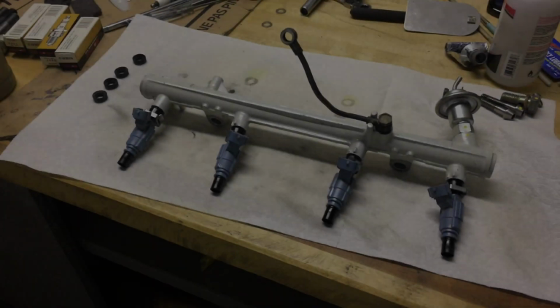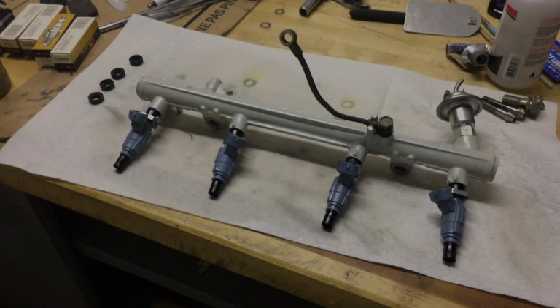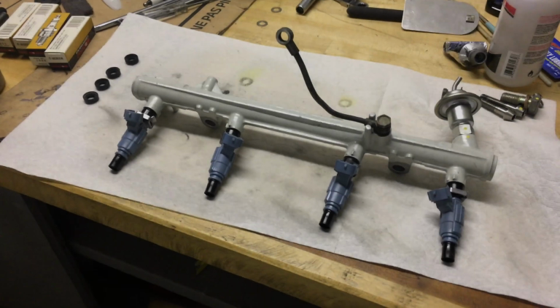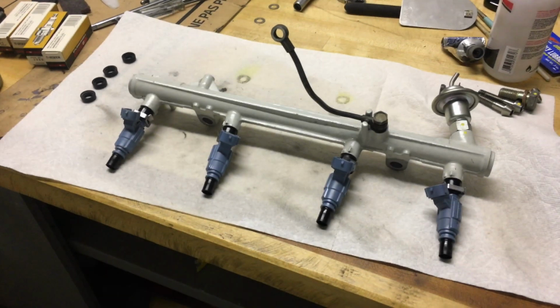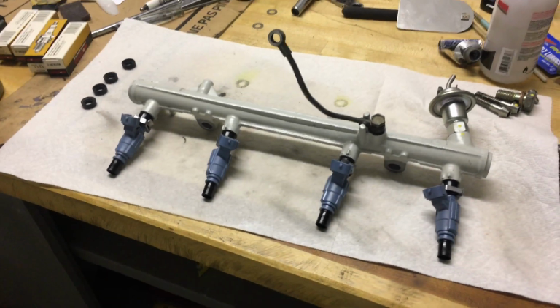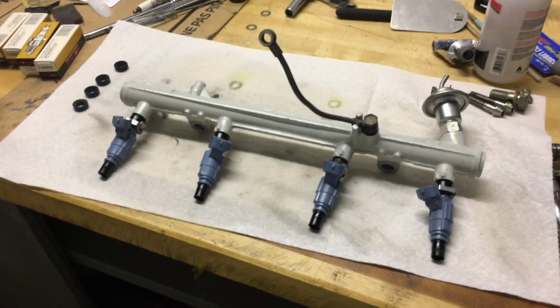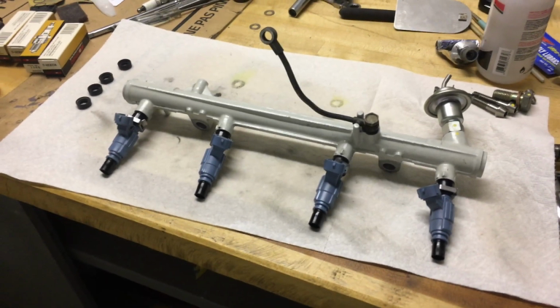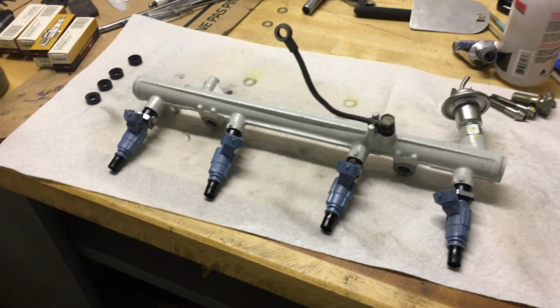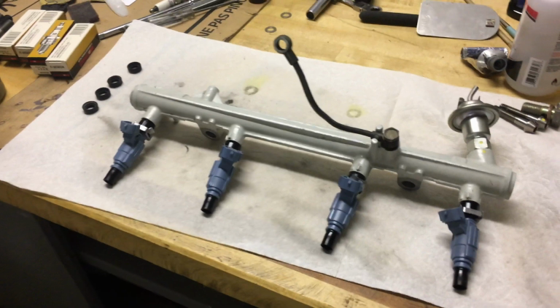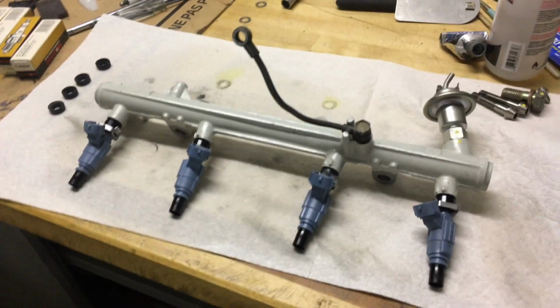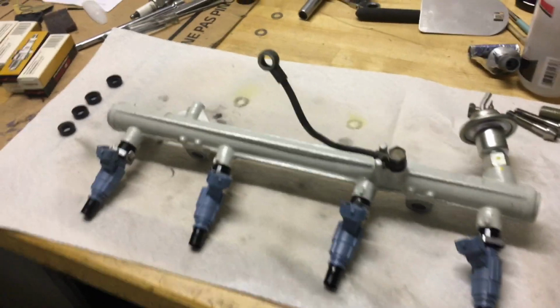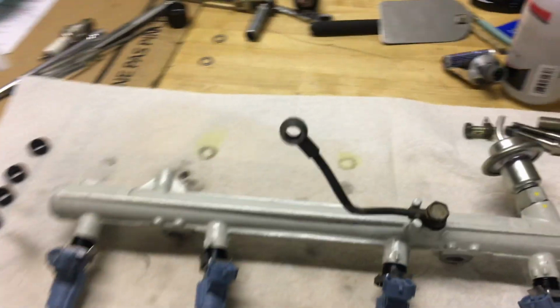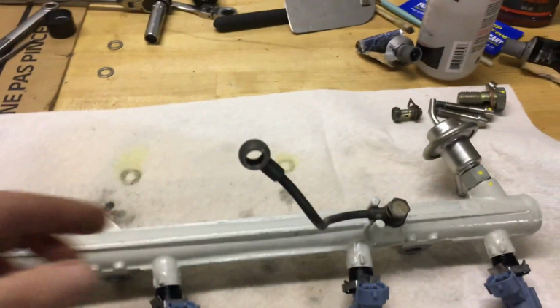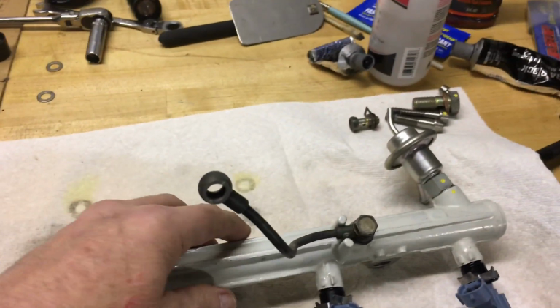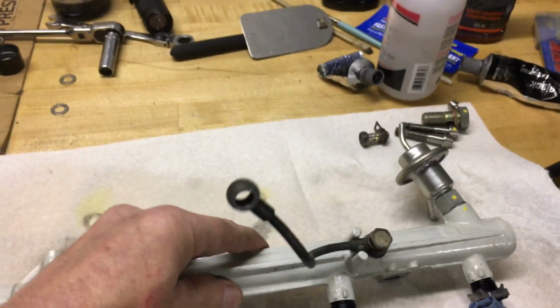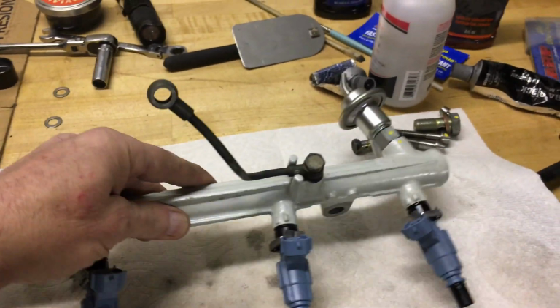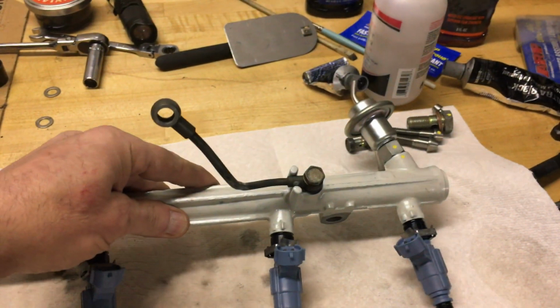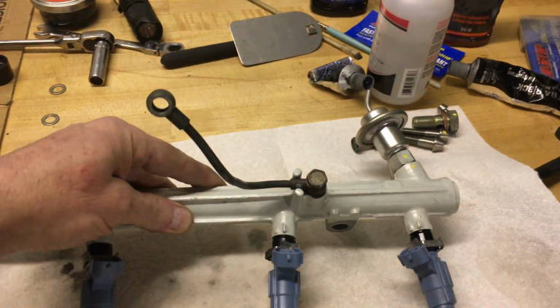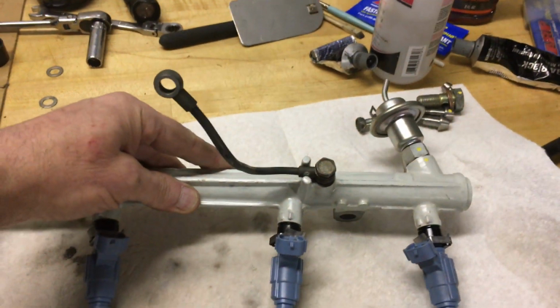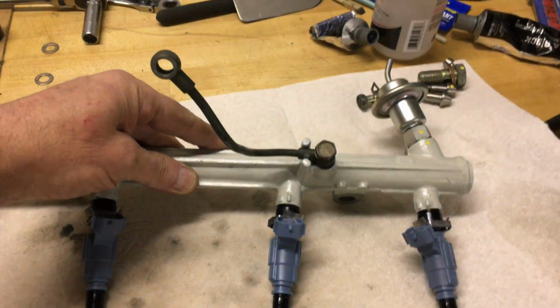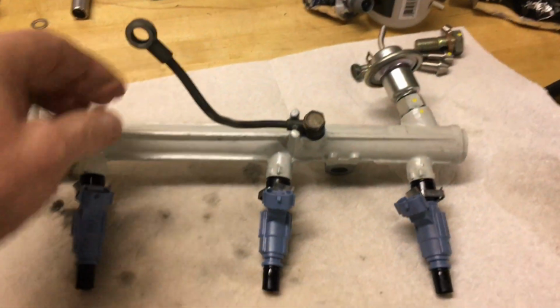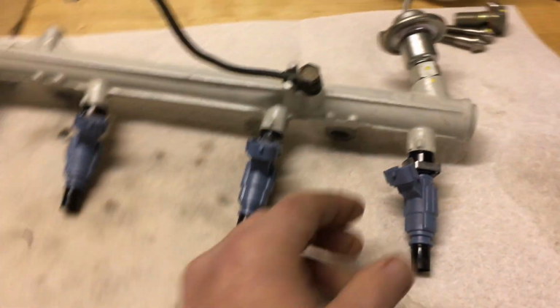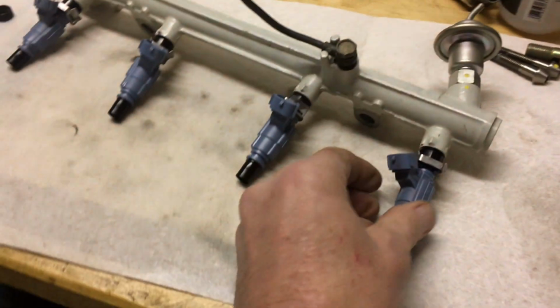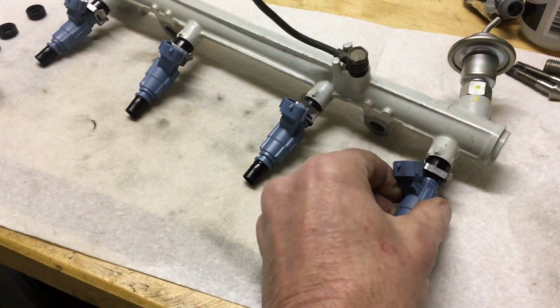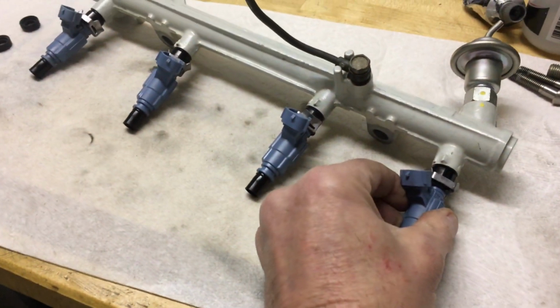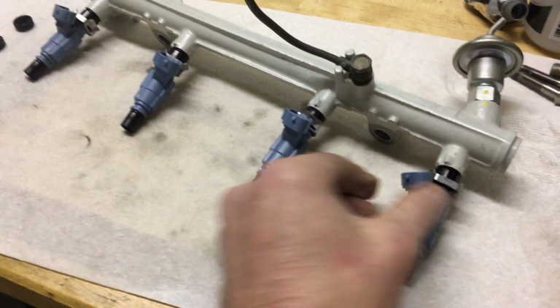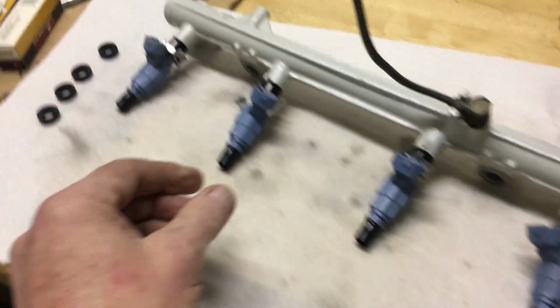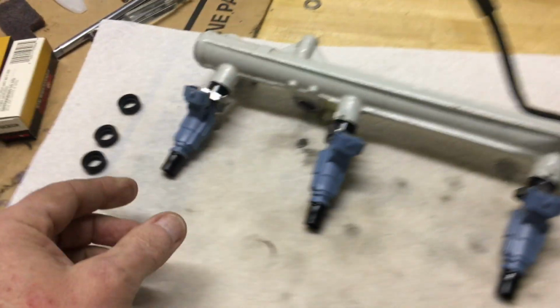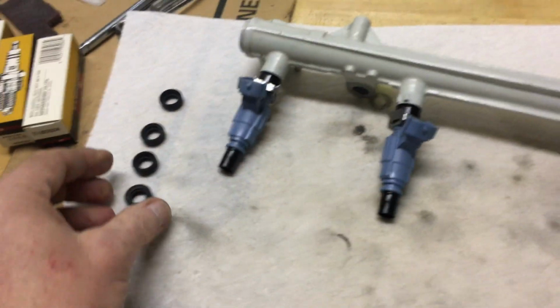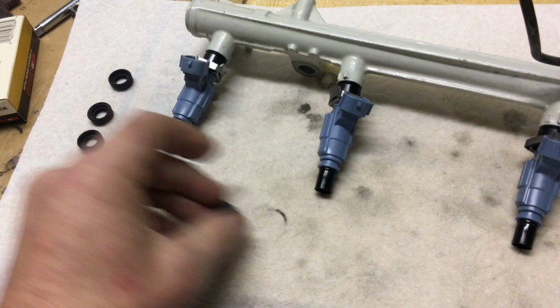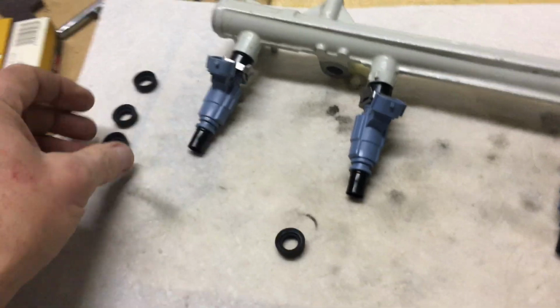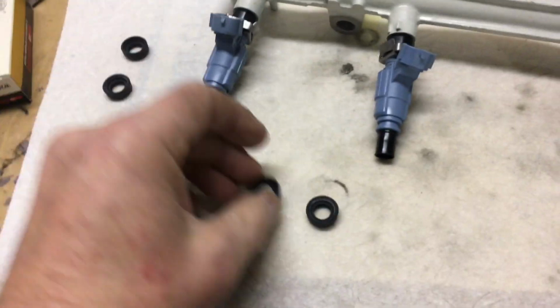Something else I'm doing — as I mentioned in the previous video, I'm getting ready to put the fuel injector and the fuel rail back on. On my truck, as you can see here, I just took these out of the Sonic Cleaner, along with the O-rings.